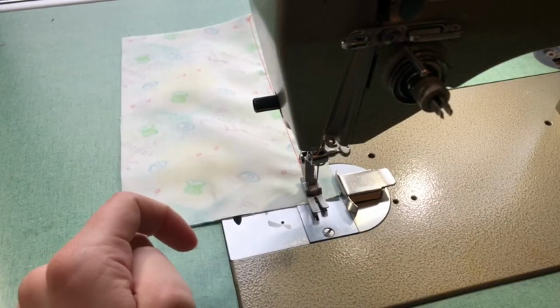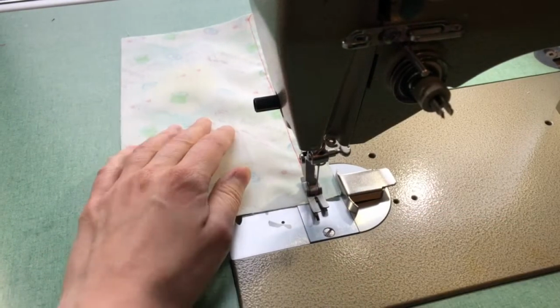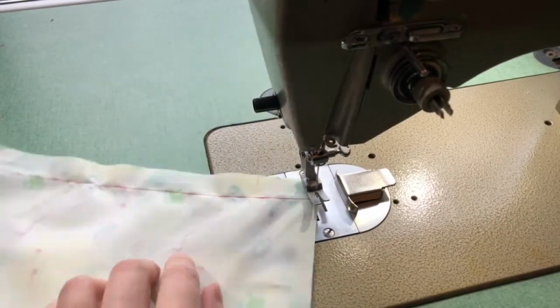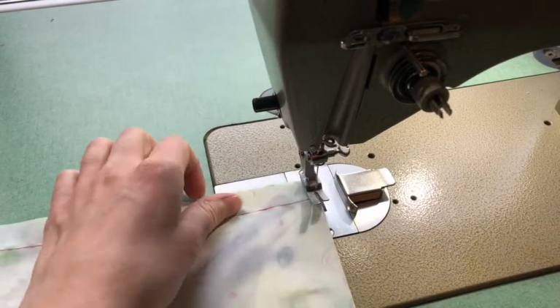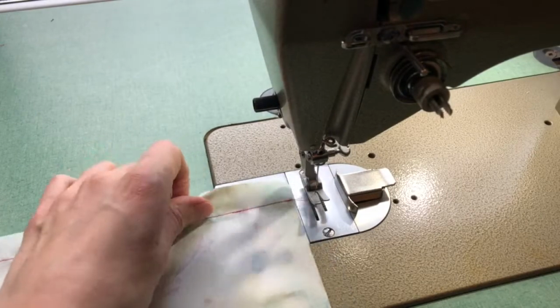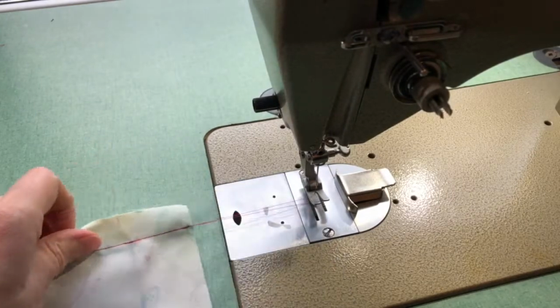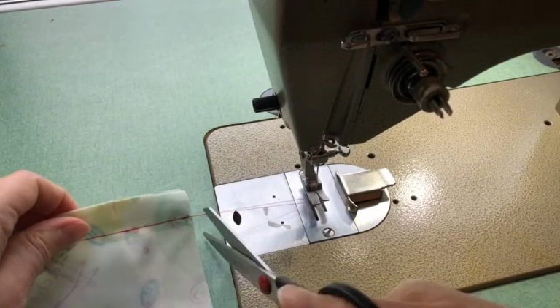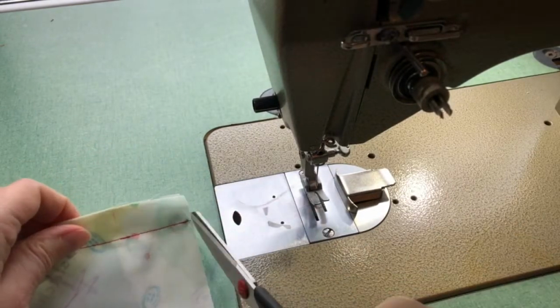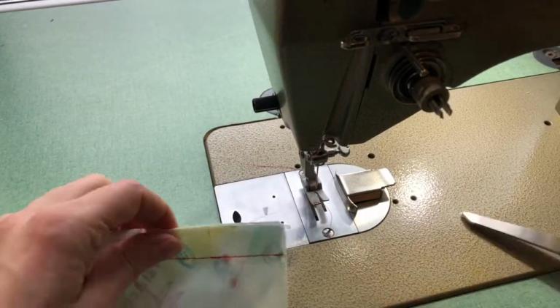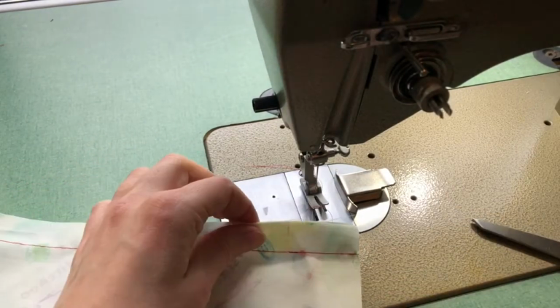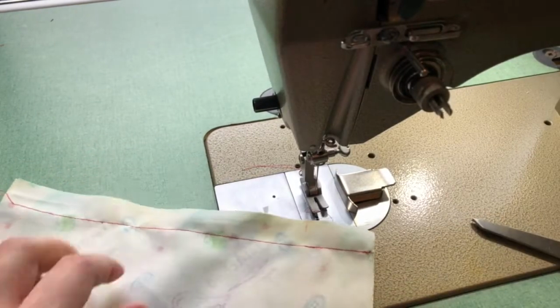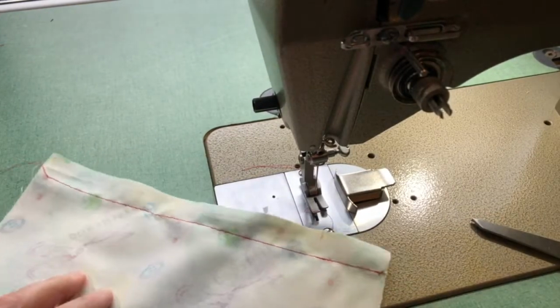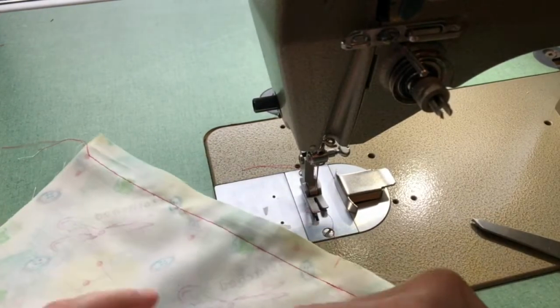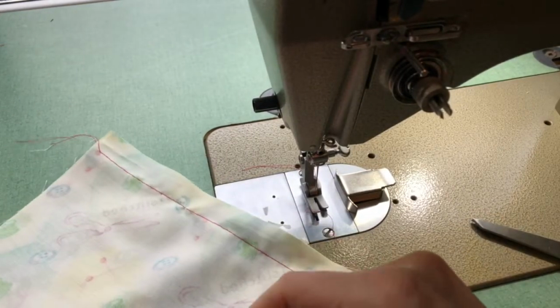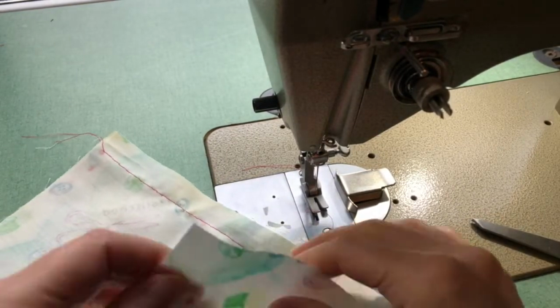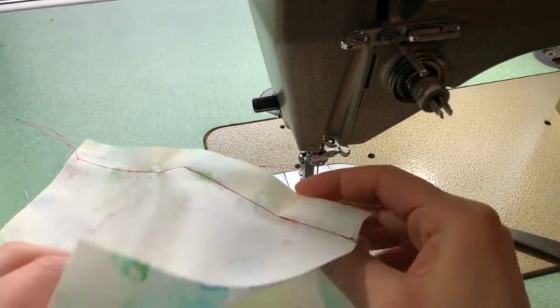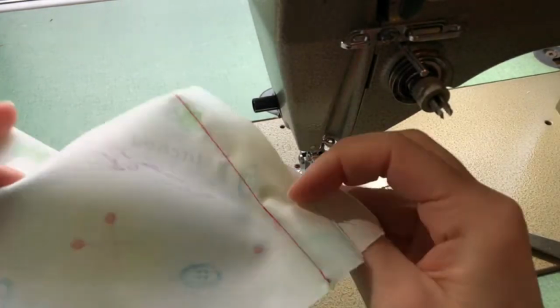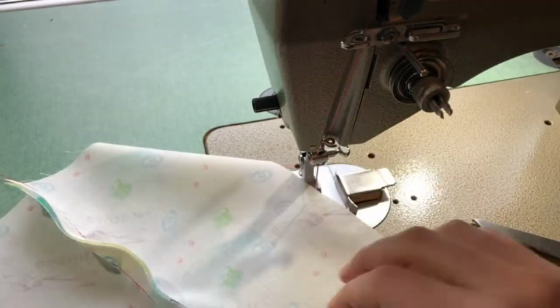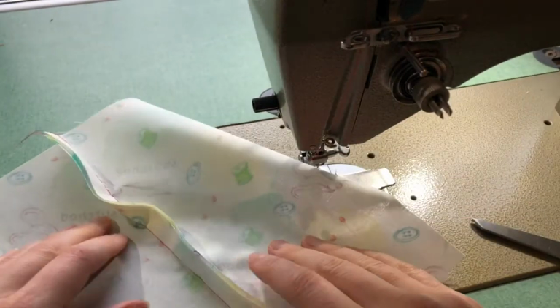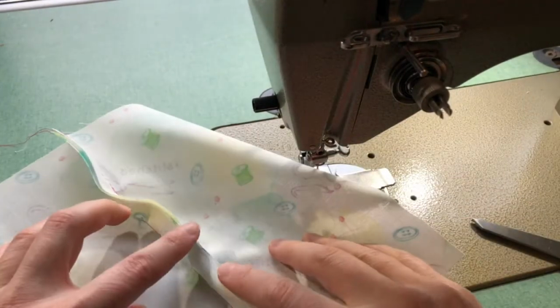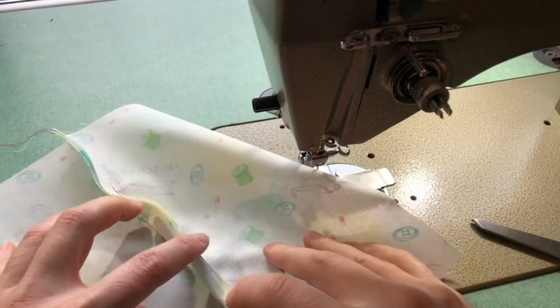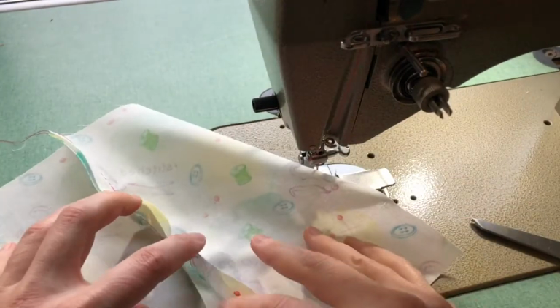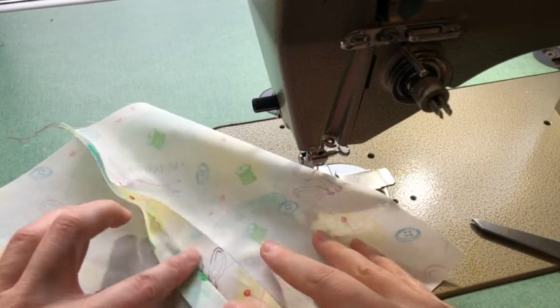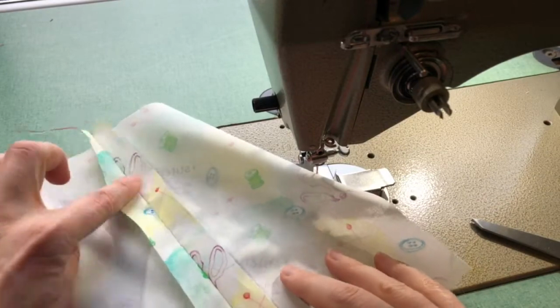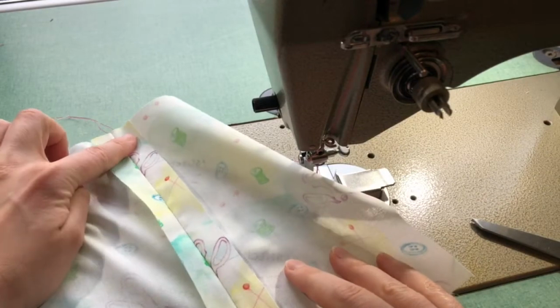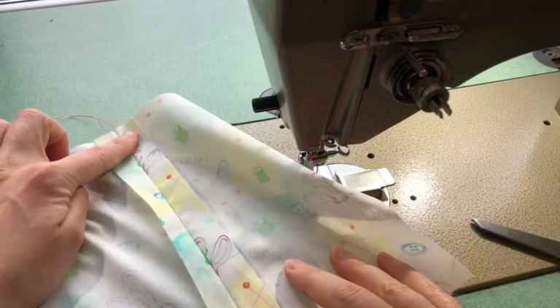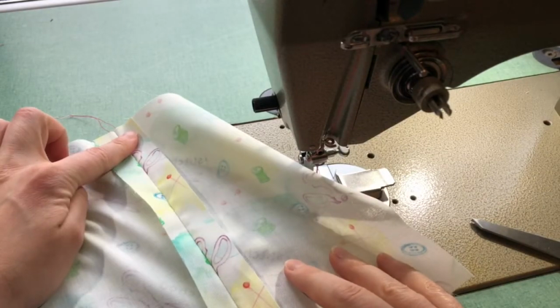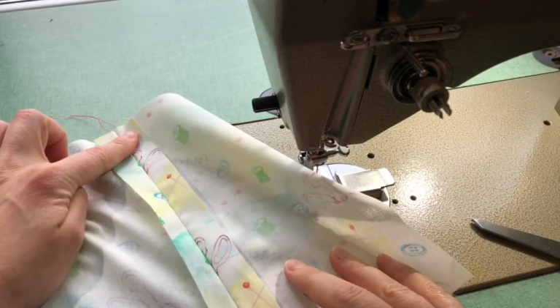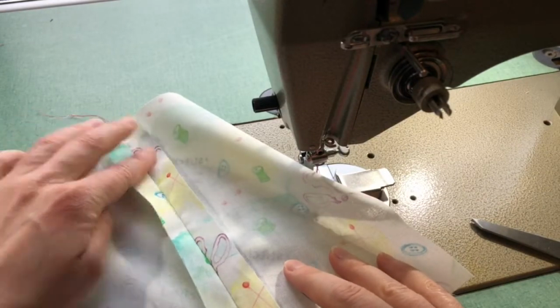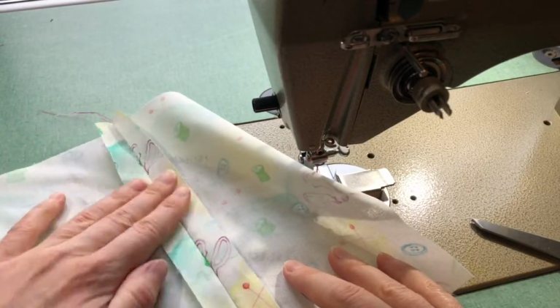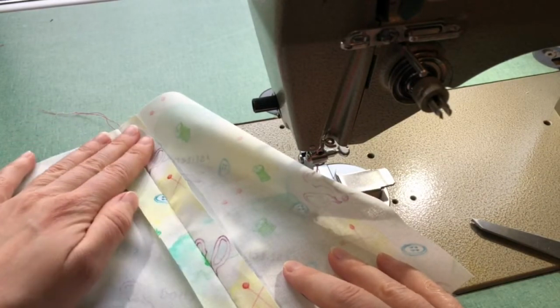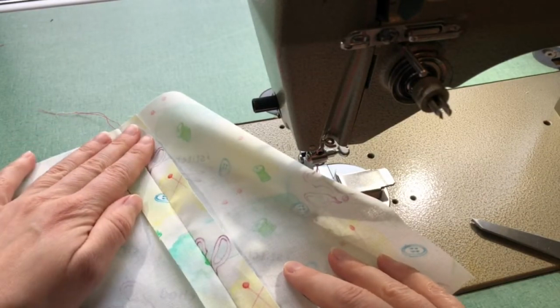Needle up, trim your threads, and then go to the iron and press everything open, including your seam allowance. Don't skip the pressing step.